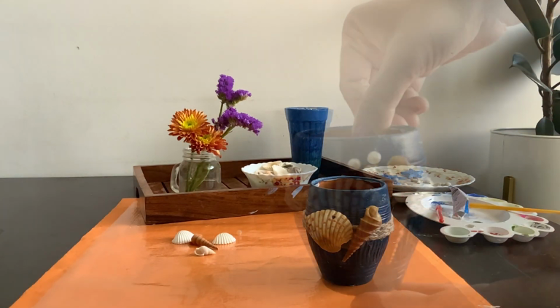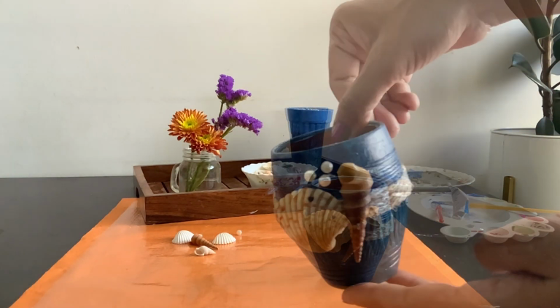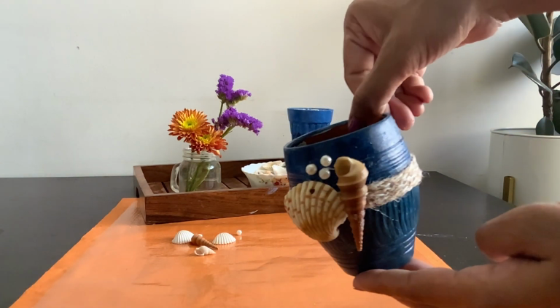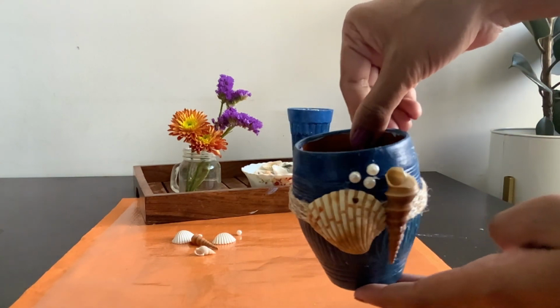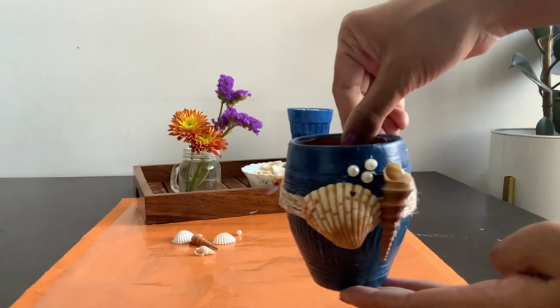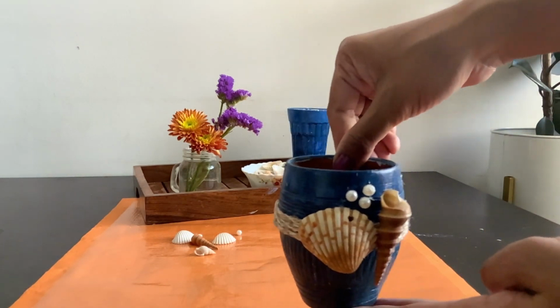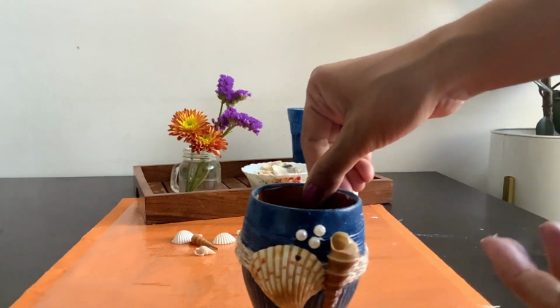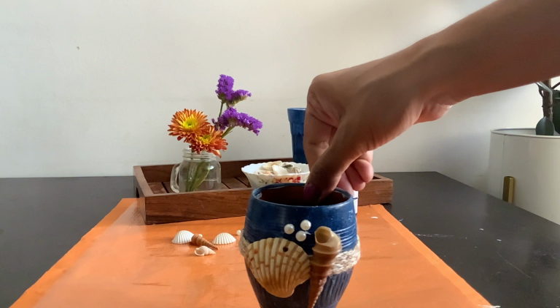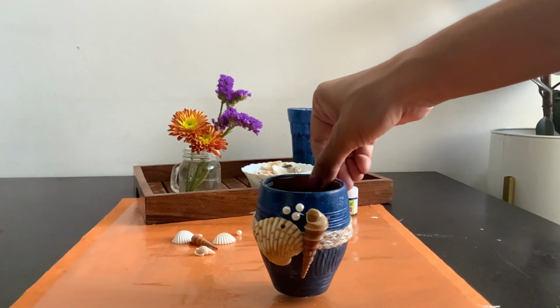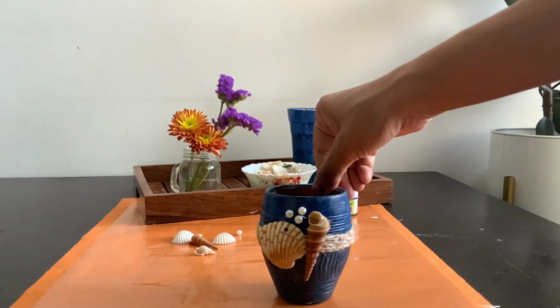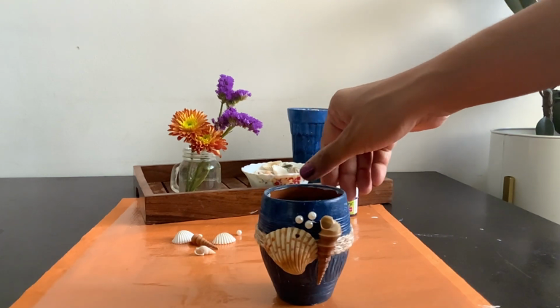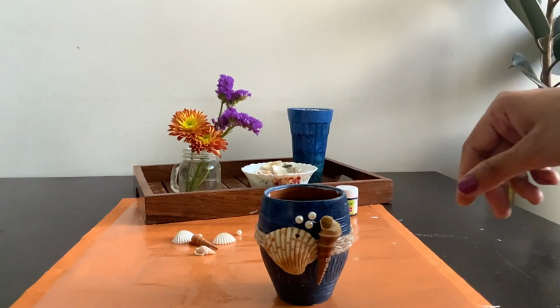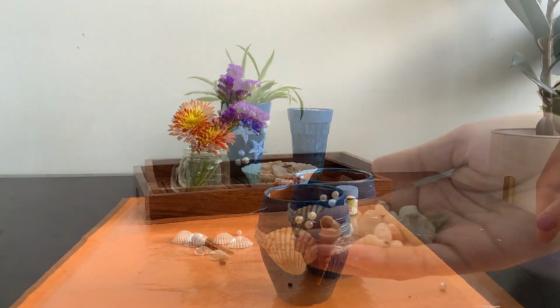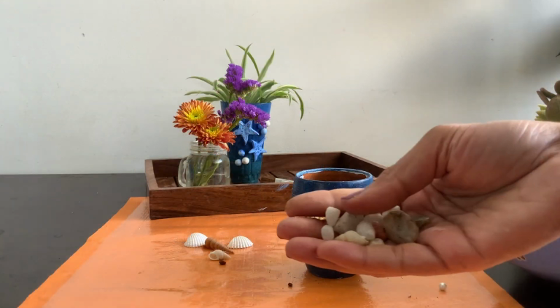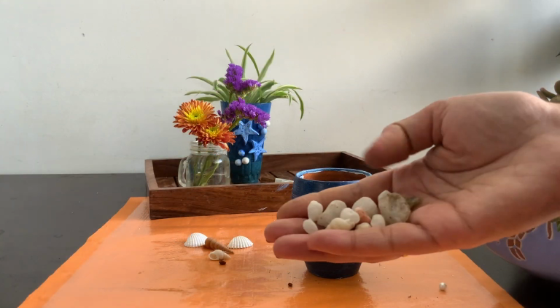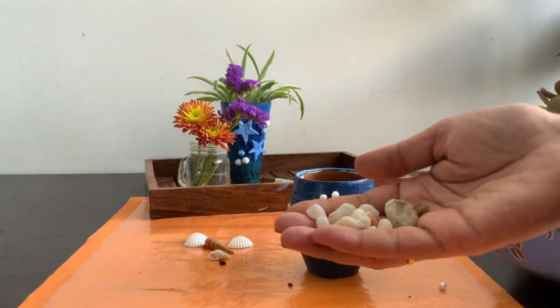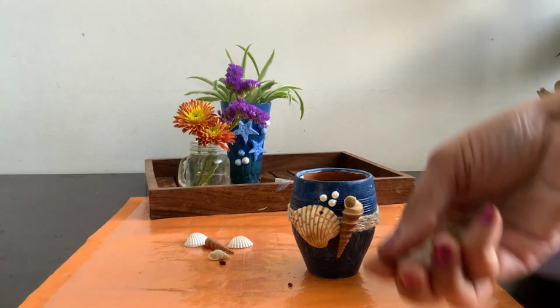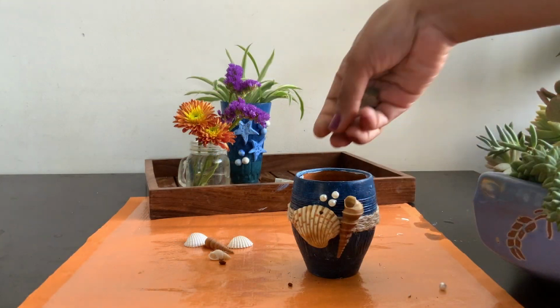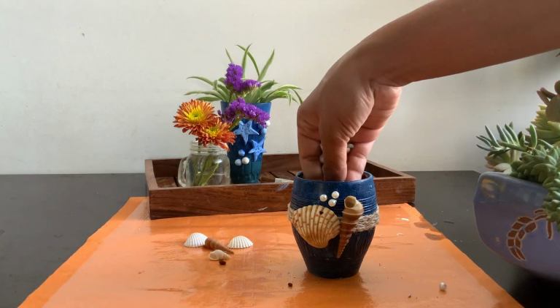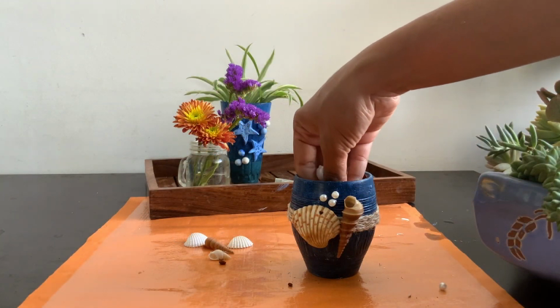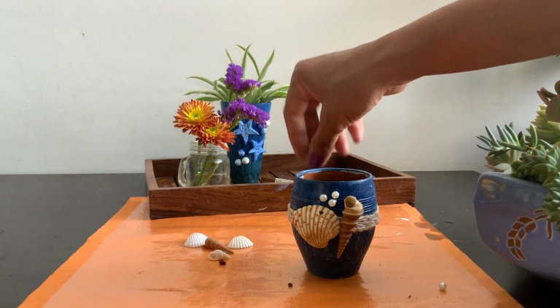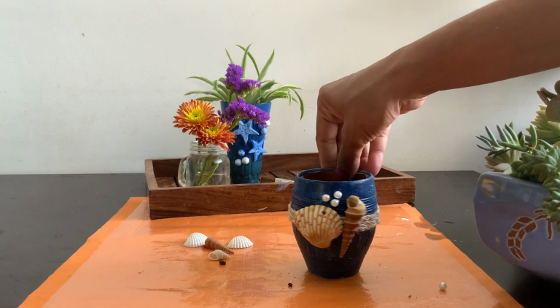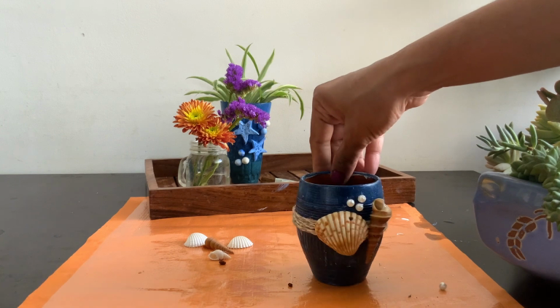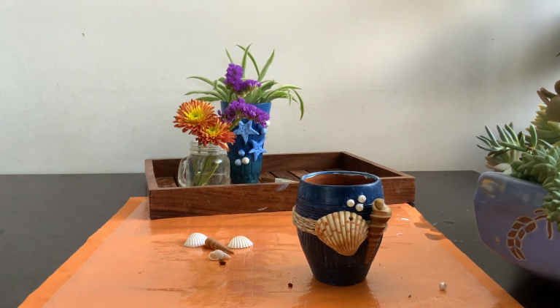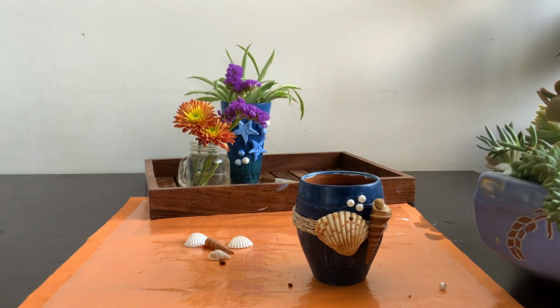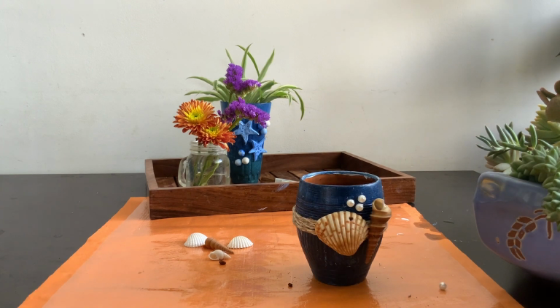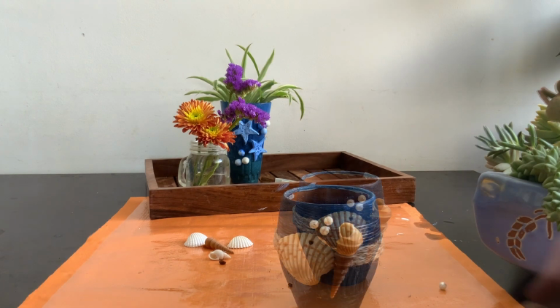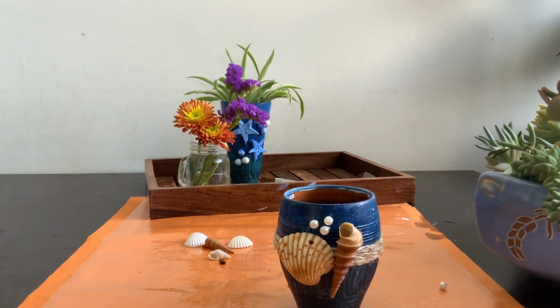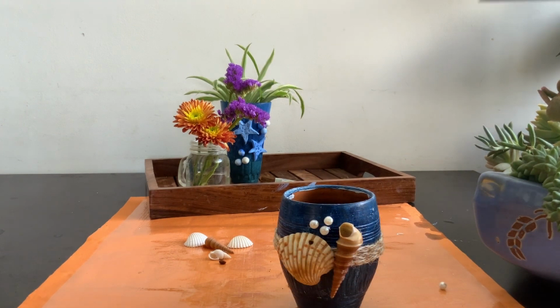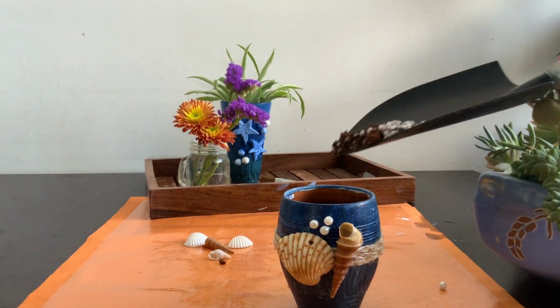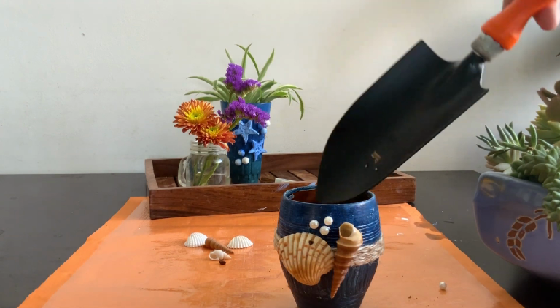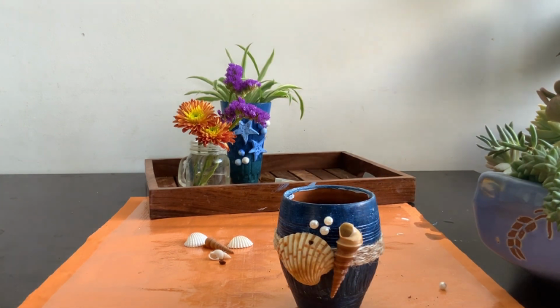And that's it — simple and beautiful! Terracotta pots are best for succulents, so for planting I'm using succulent cuttings from my mini succulent garden.